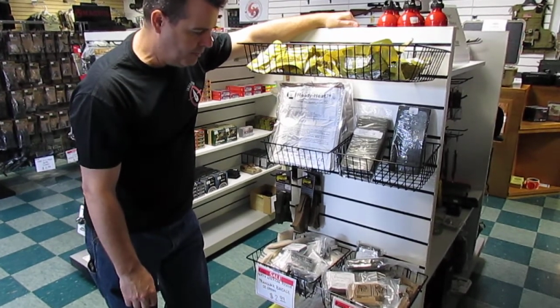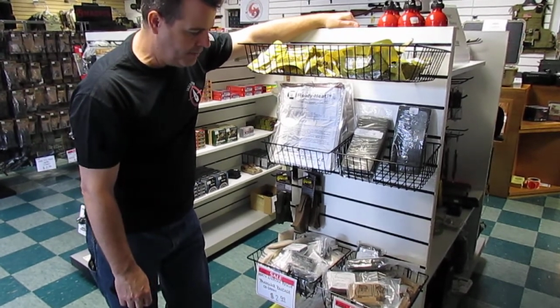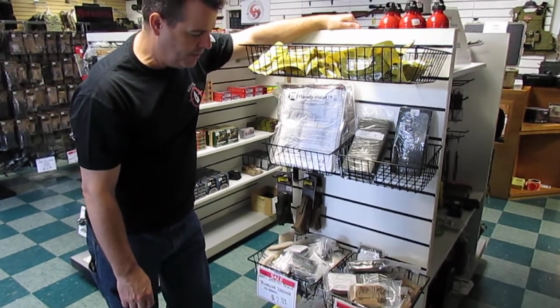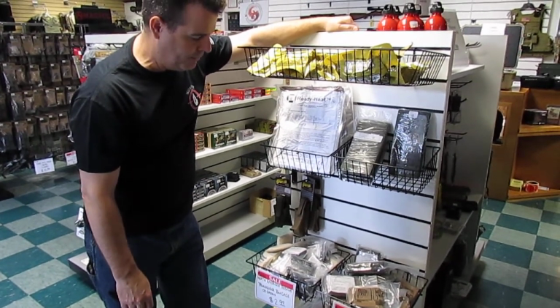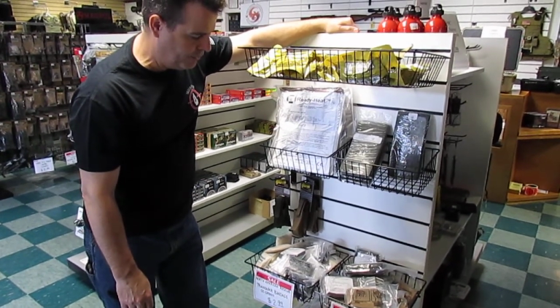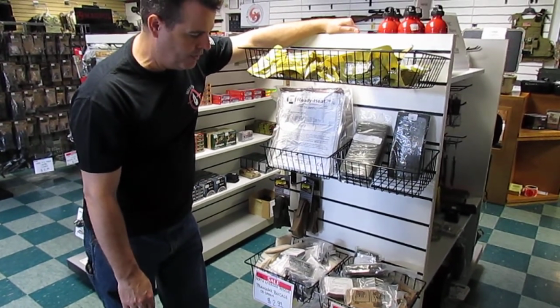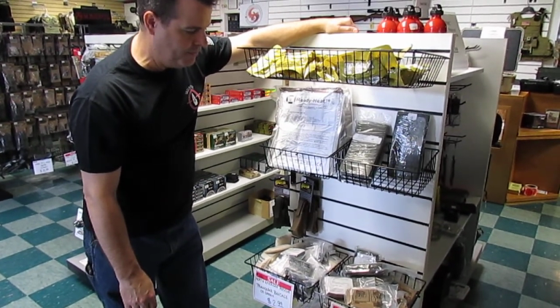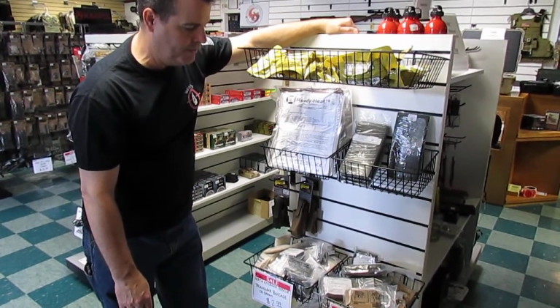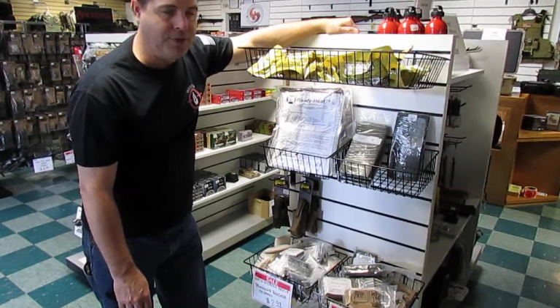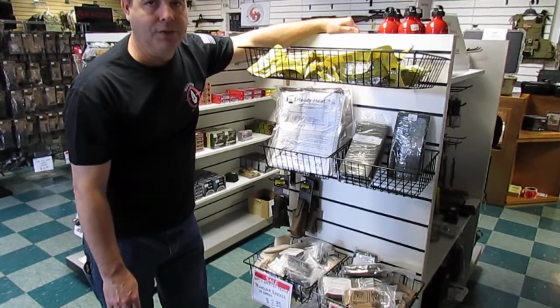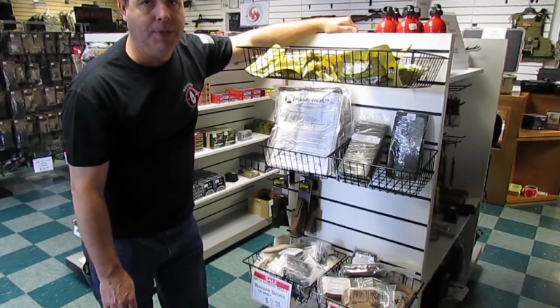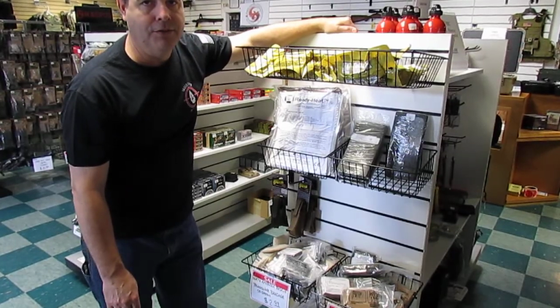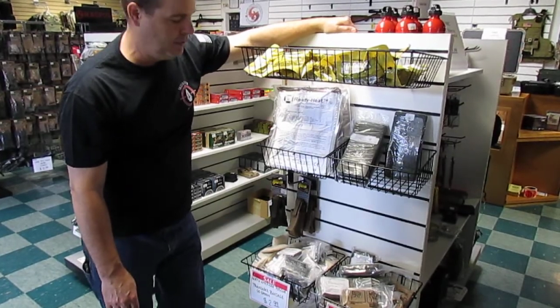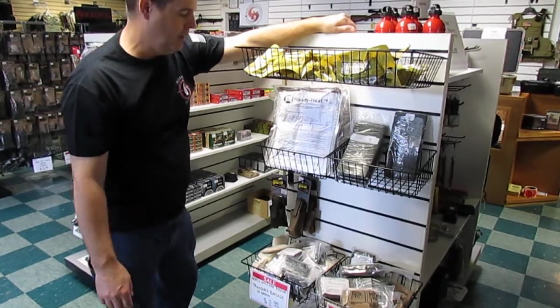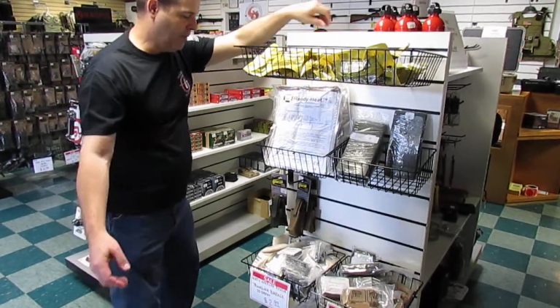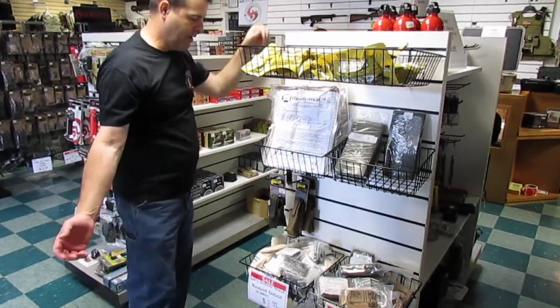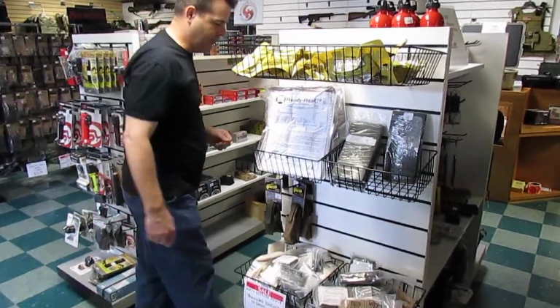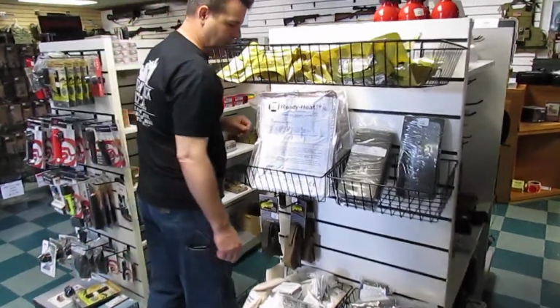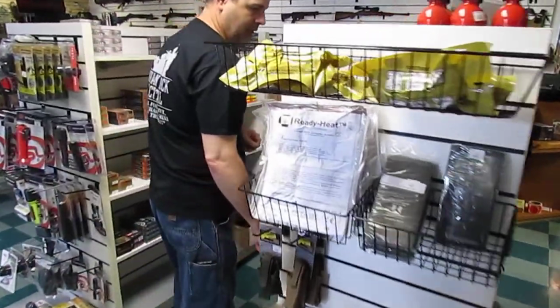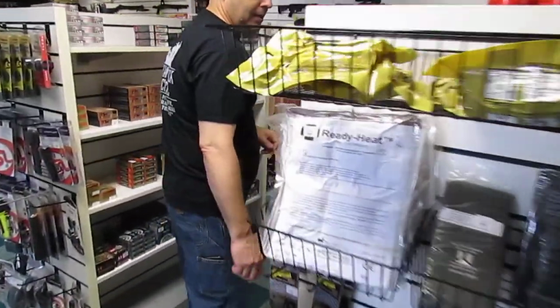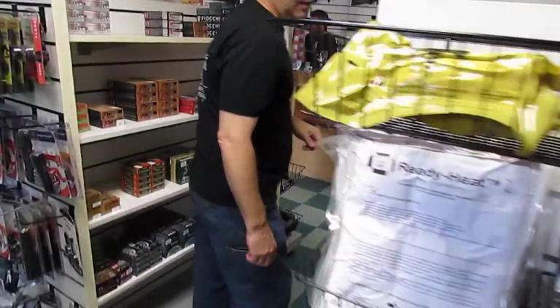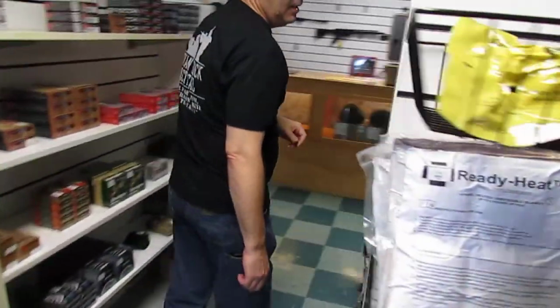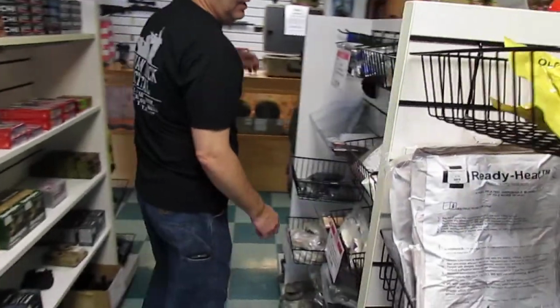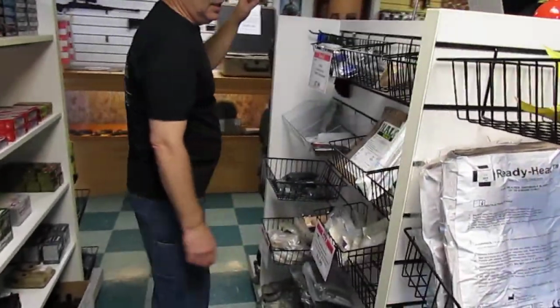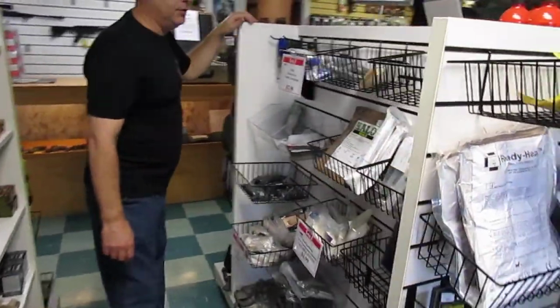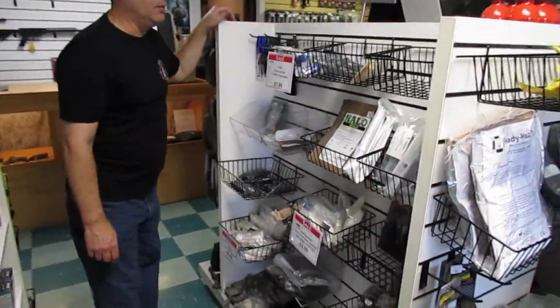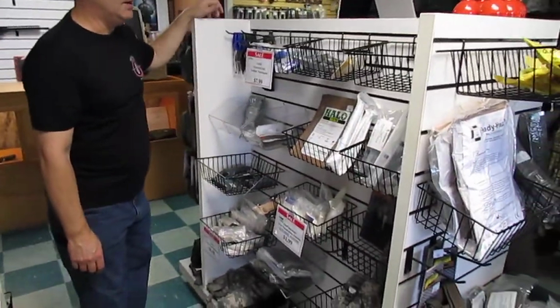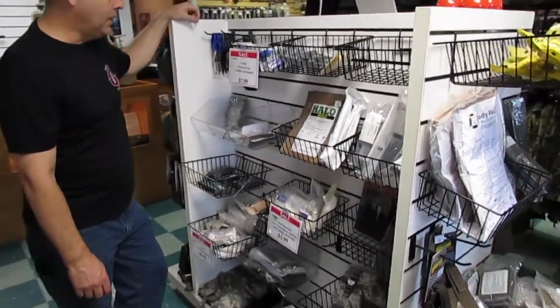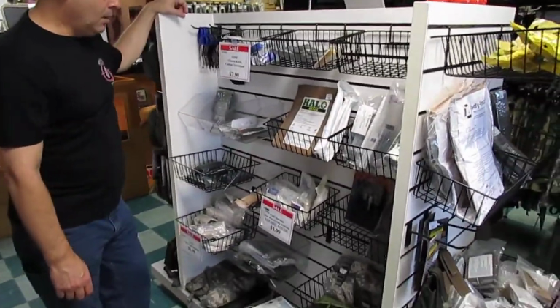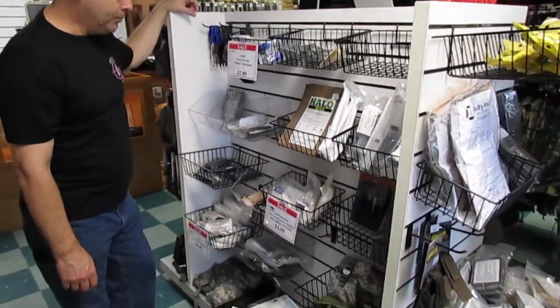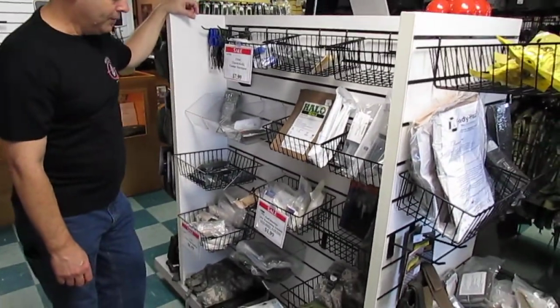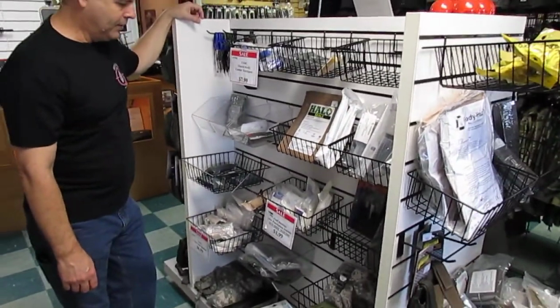We have a vast assortment of different size gels and bandages. Come on around to the side — you'll see that we have more supplies on this side.